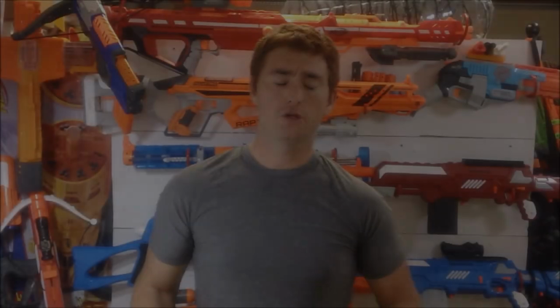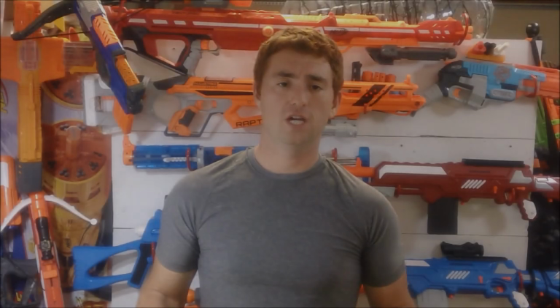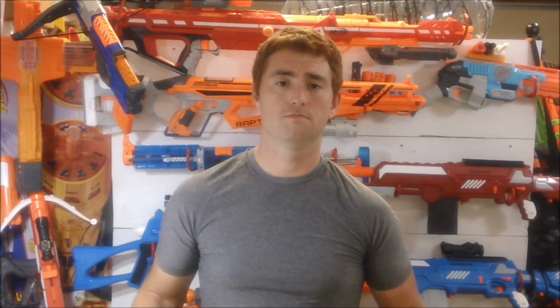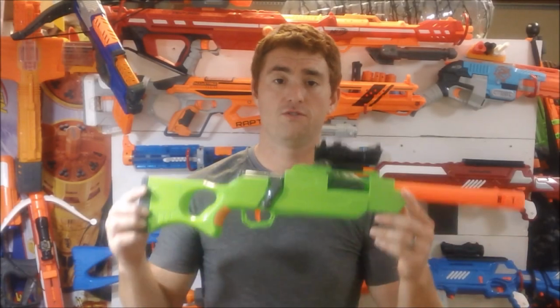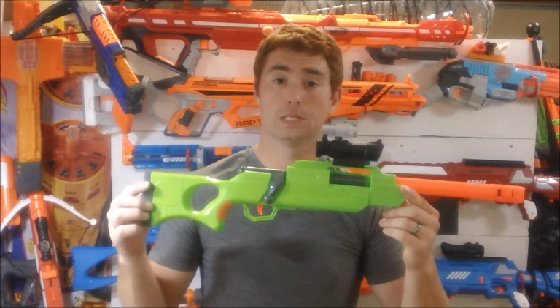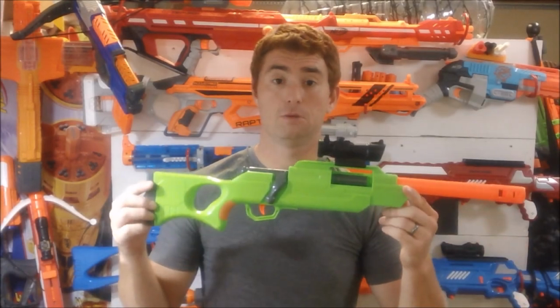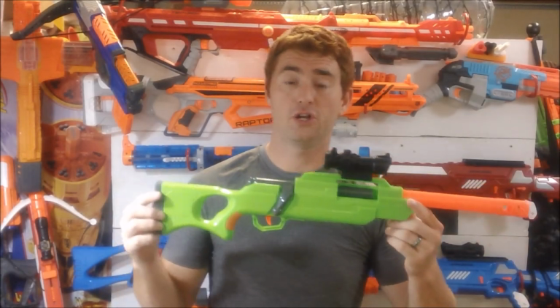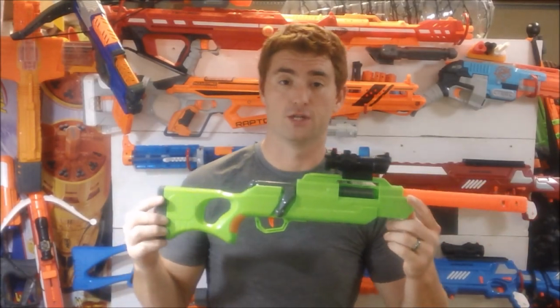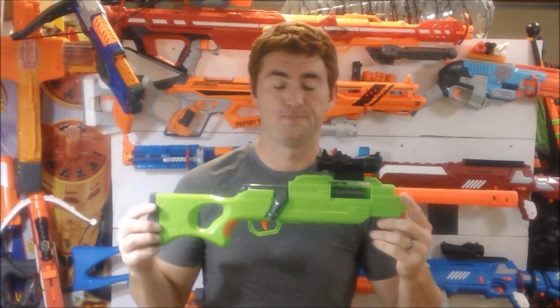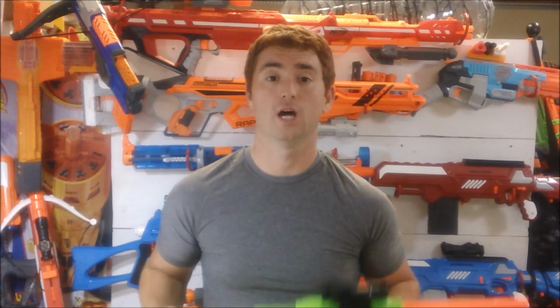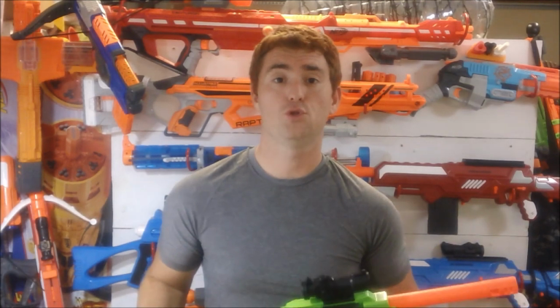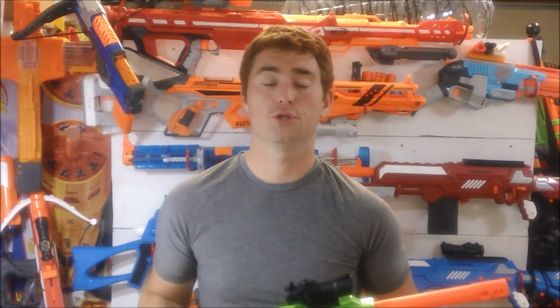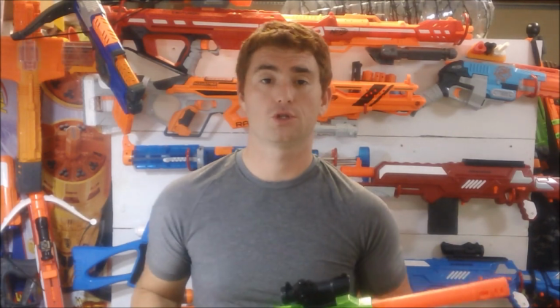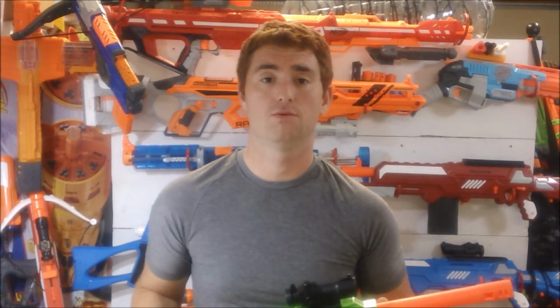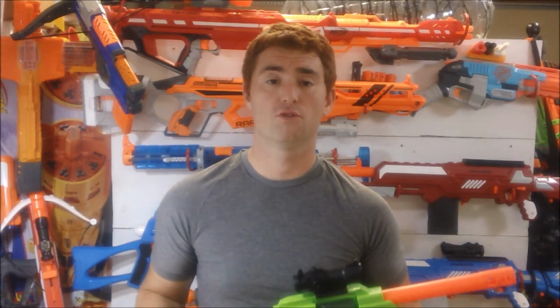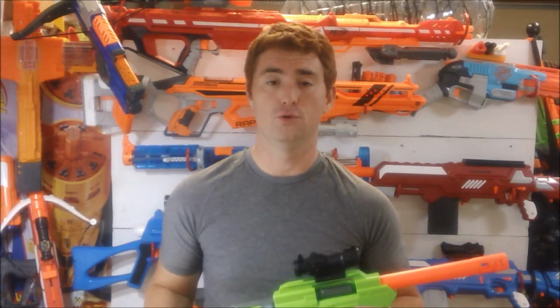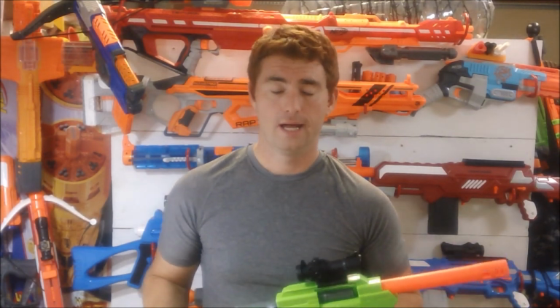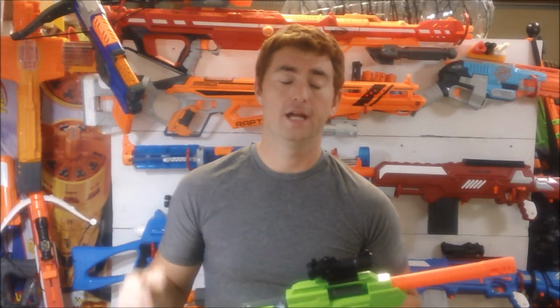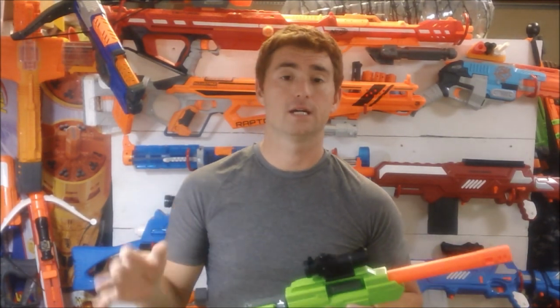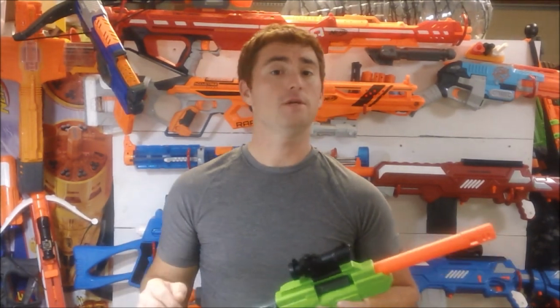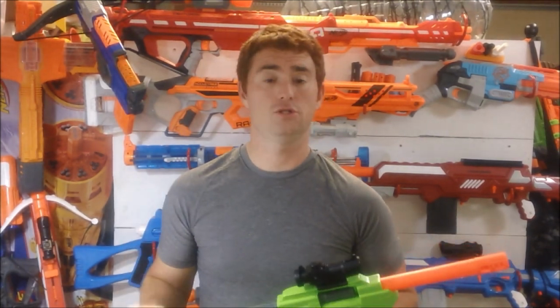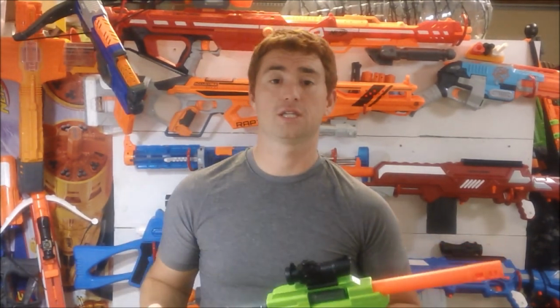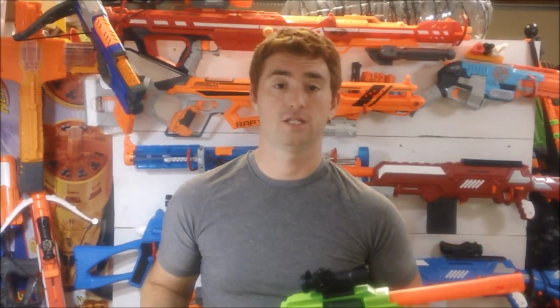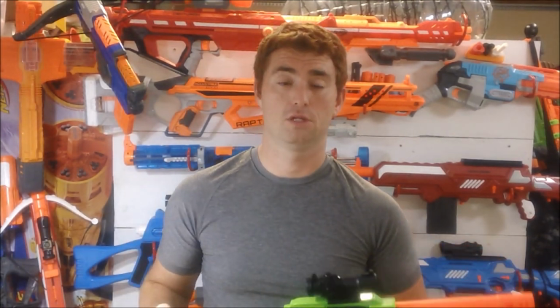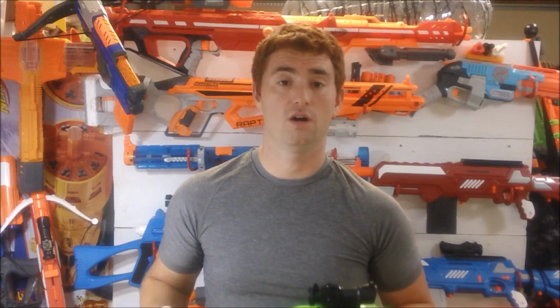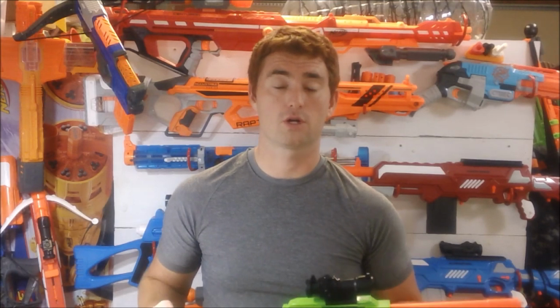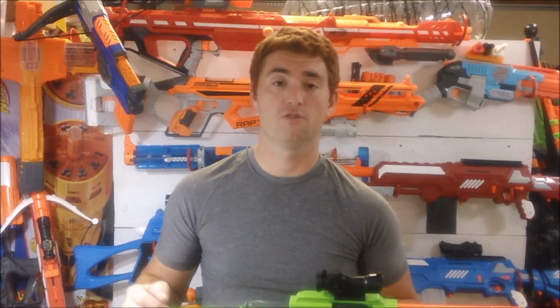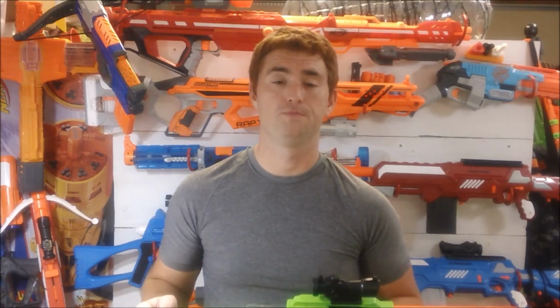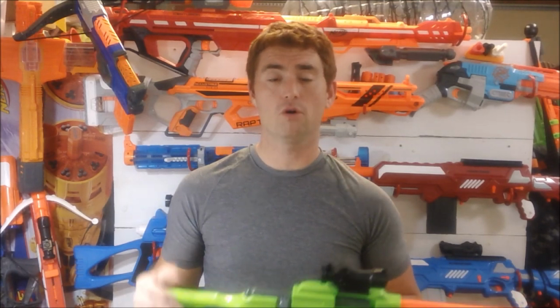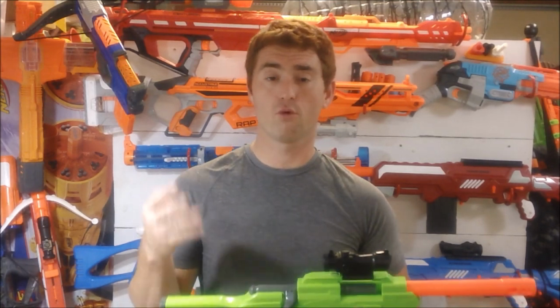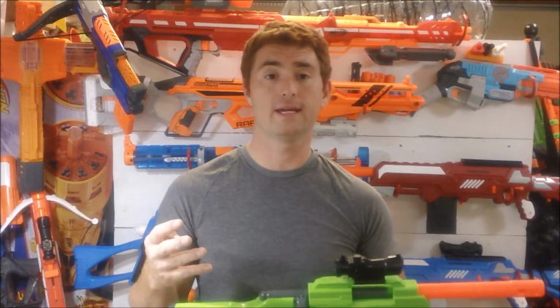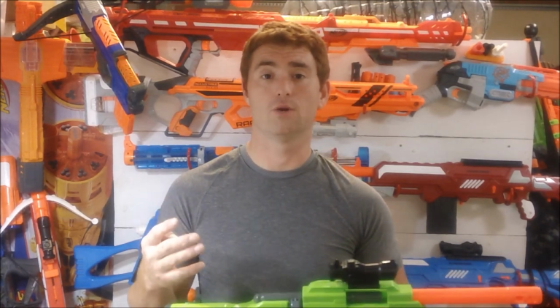Mongoose Jake here with my review of Buzzbee's Predator Blaster. I'm going to do this with a quicker style review — let me know what you think in the comments section below. I'm going to go over four main categories.